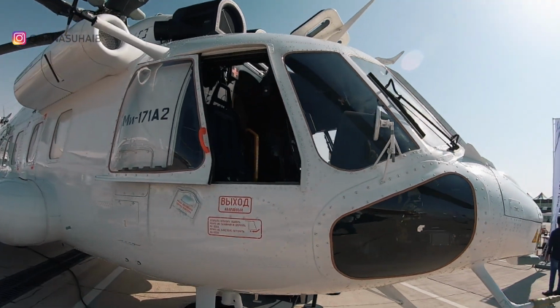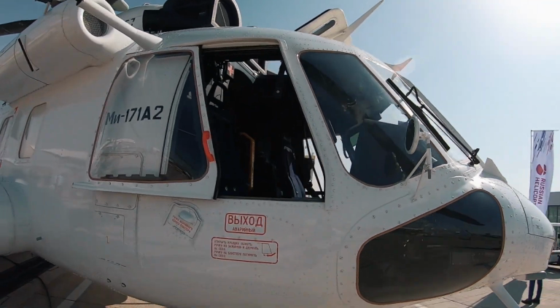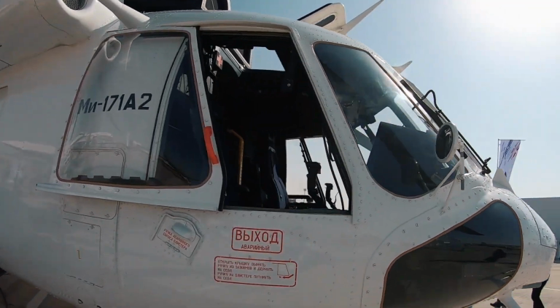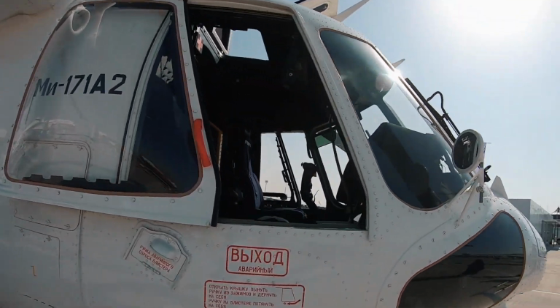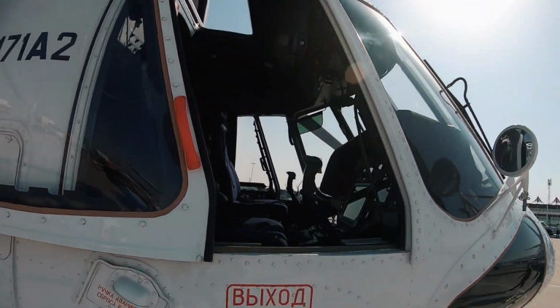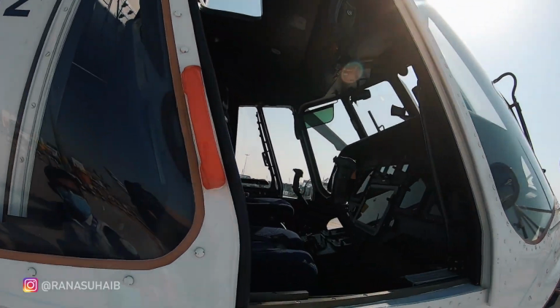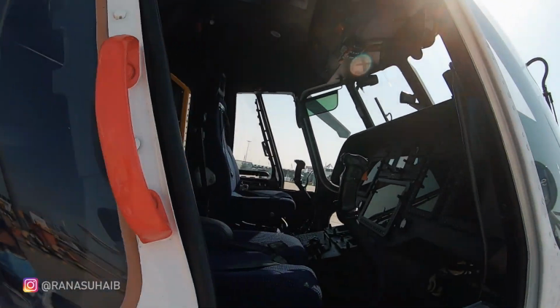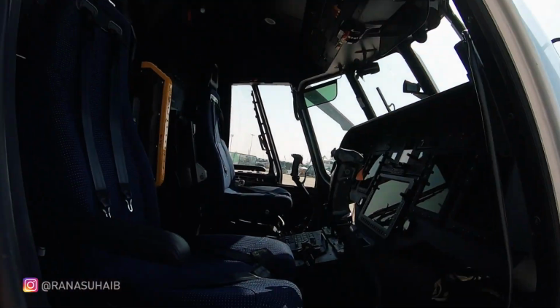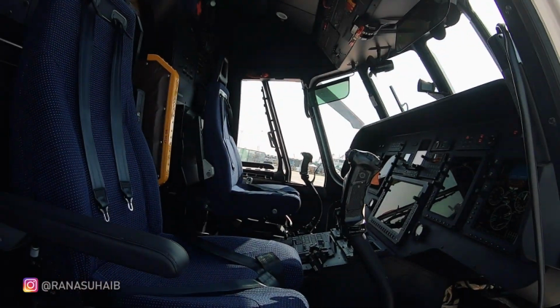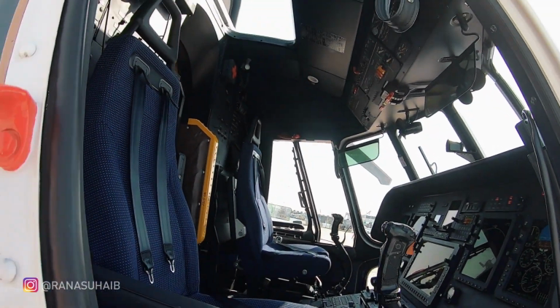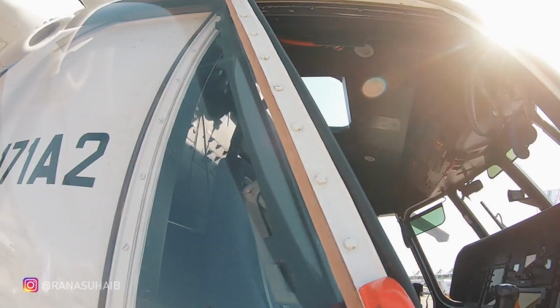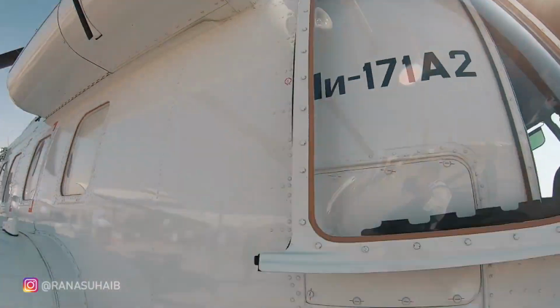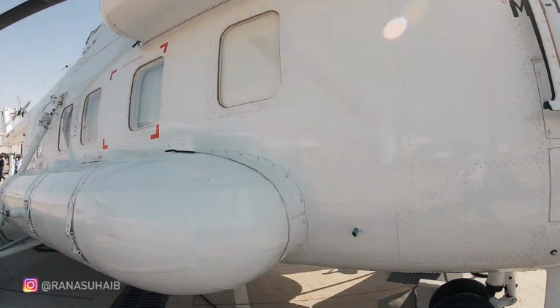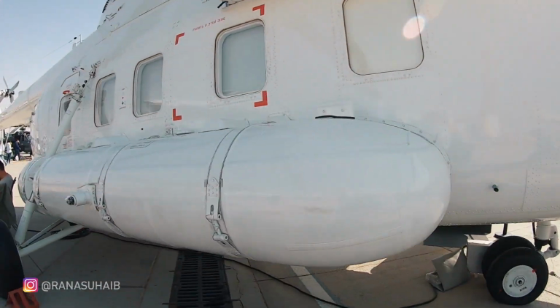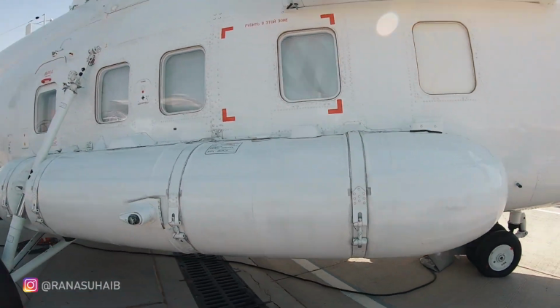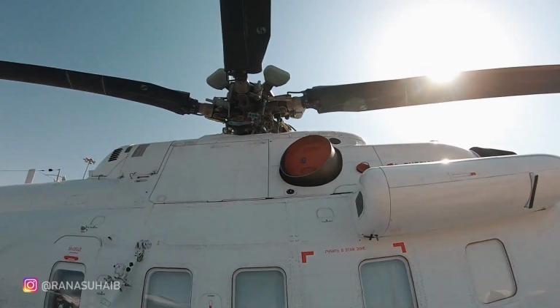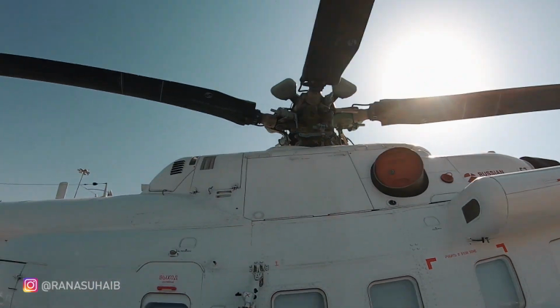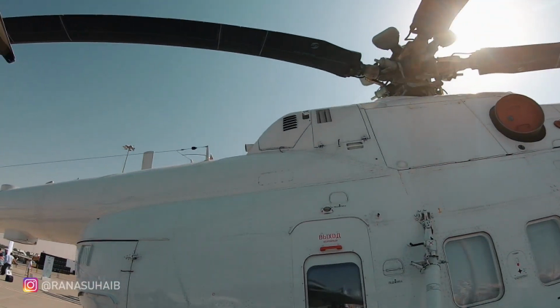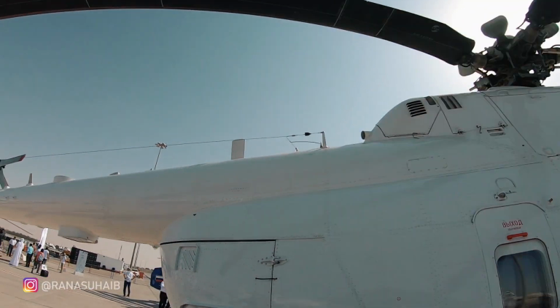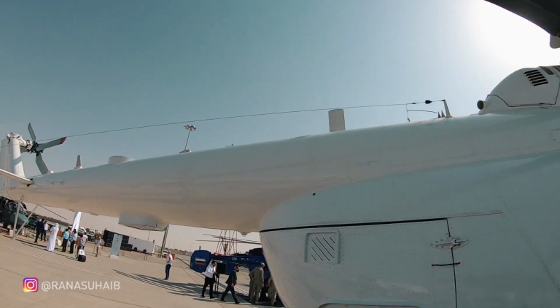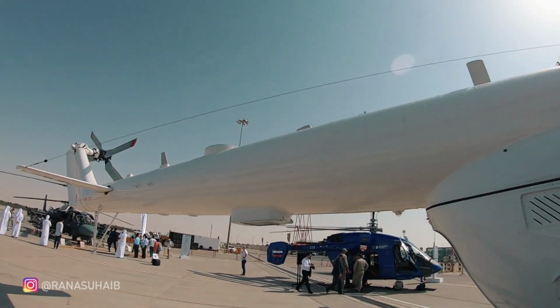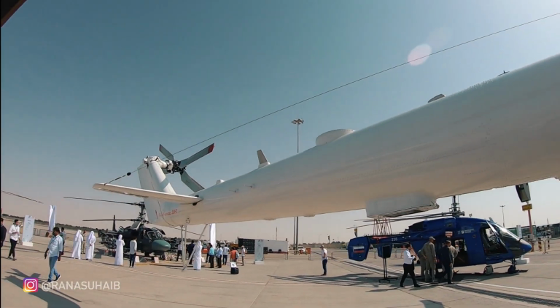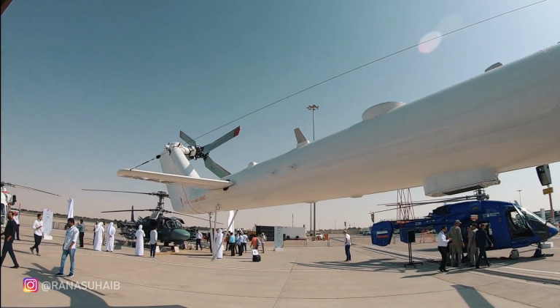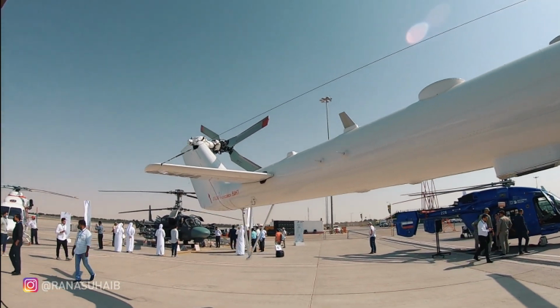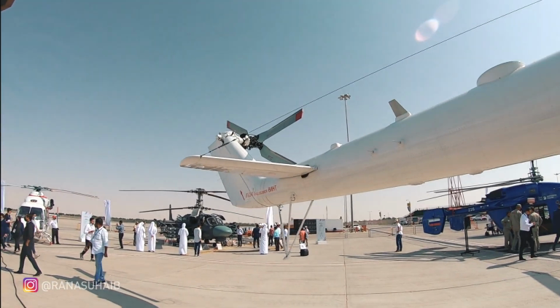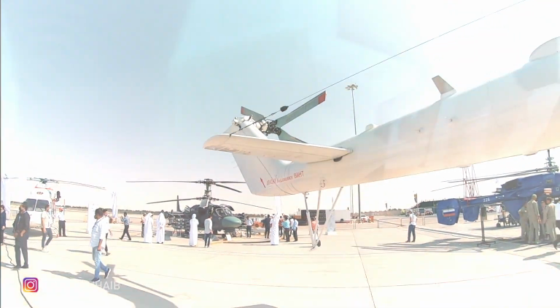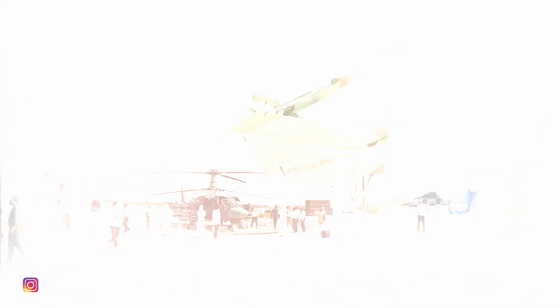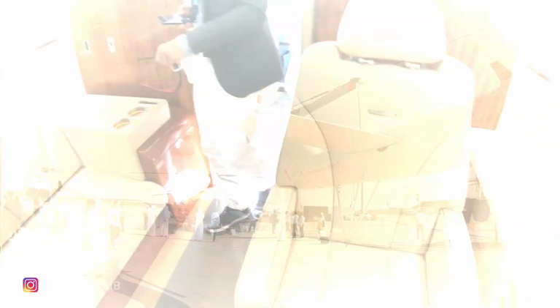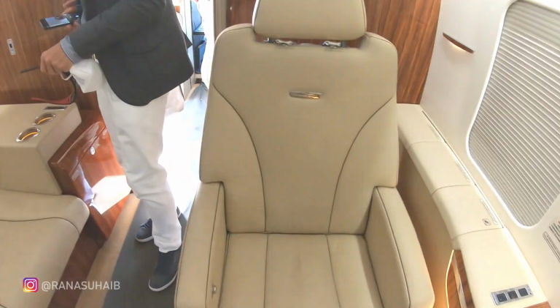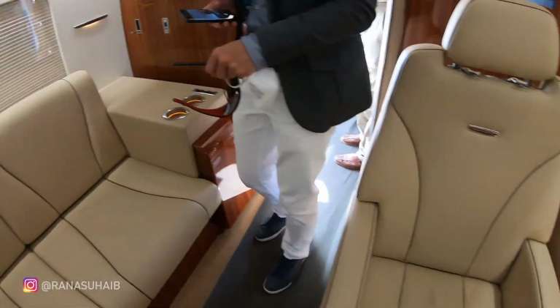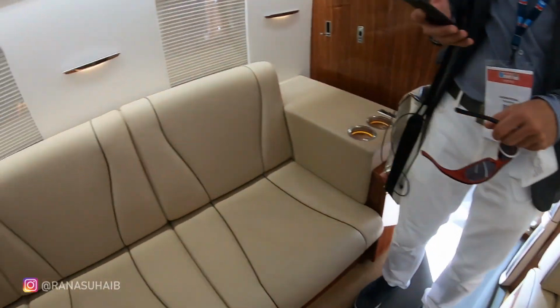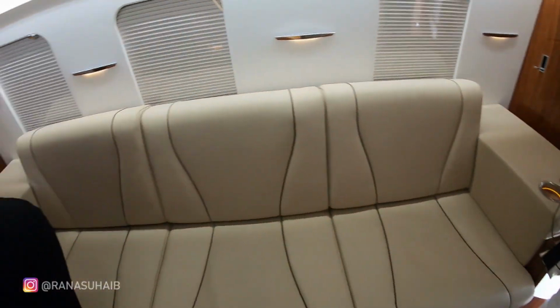The helicopter has a cruising speed of 260 km per hour and can reach a maximum speed of 280 km per hour. If you talk about comfort, it's not less than any premier business jet.